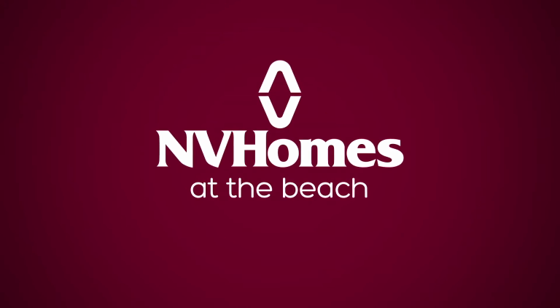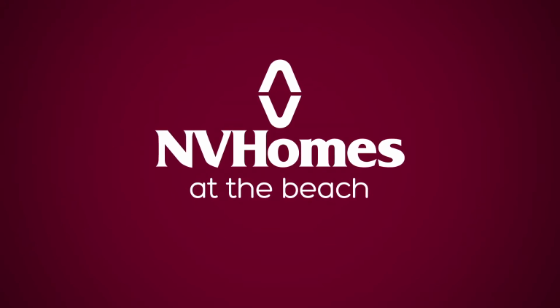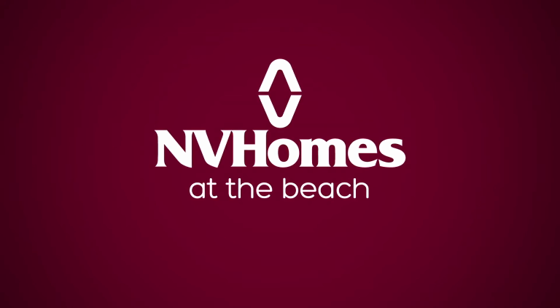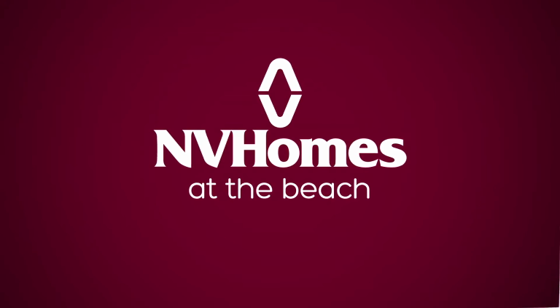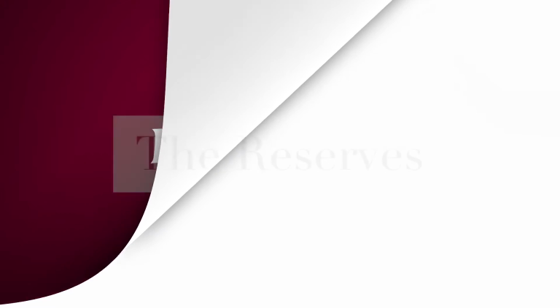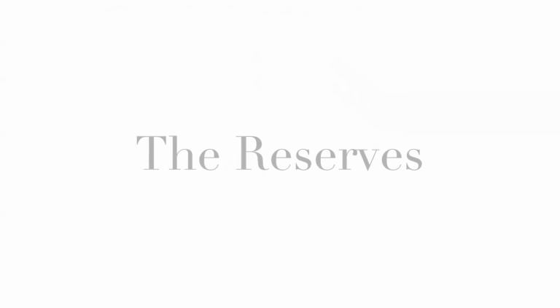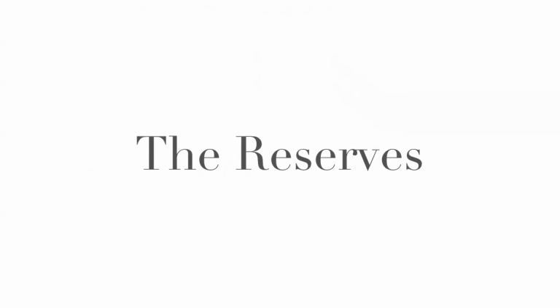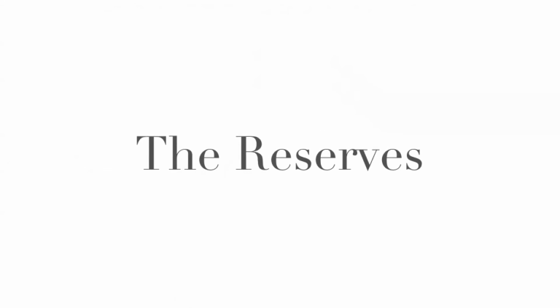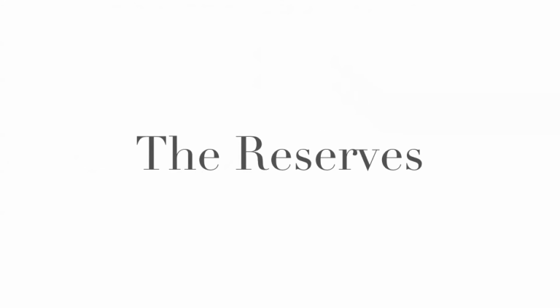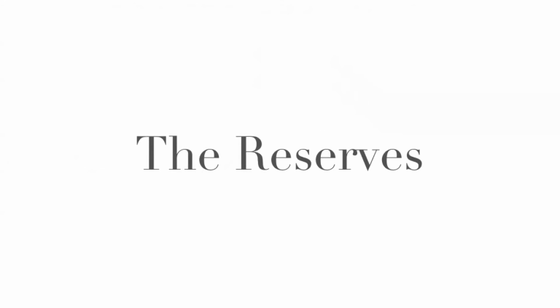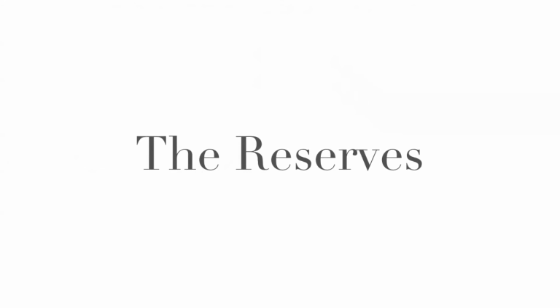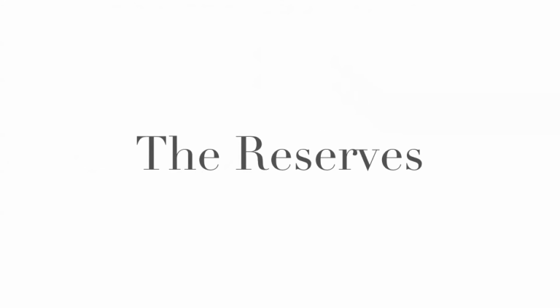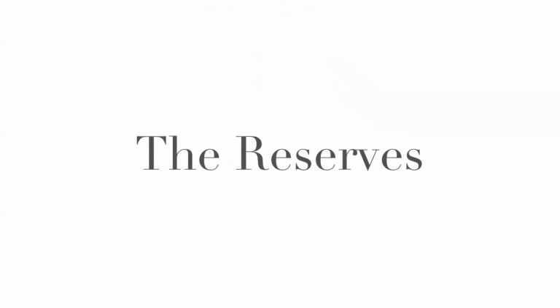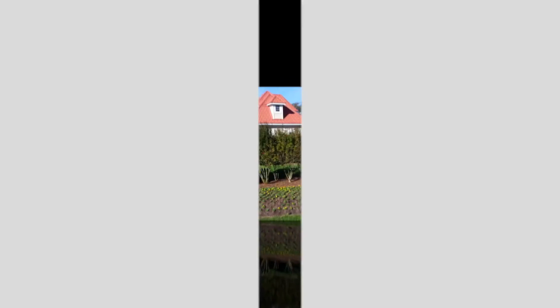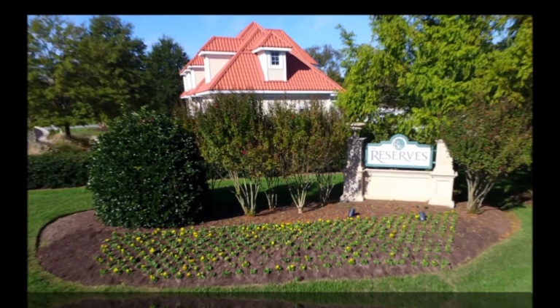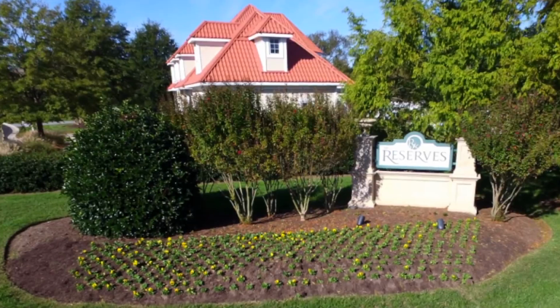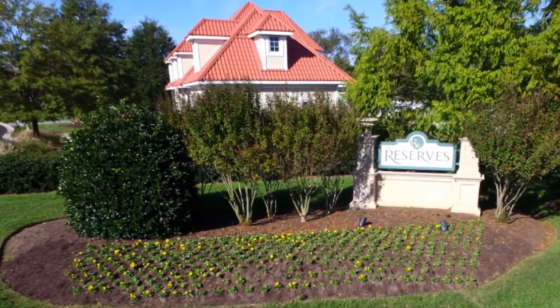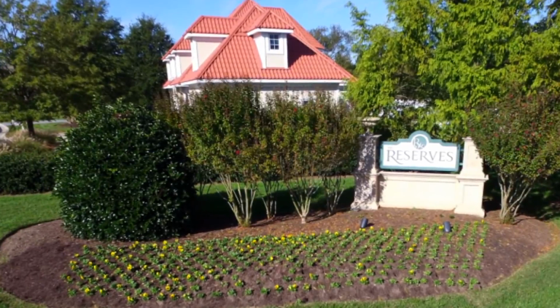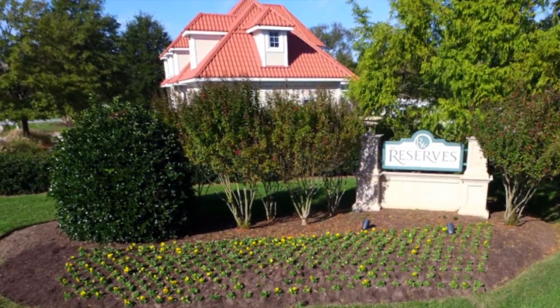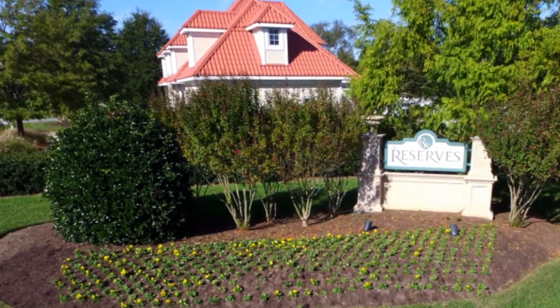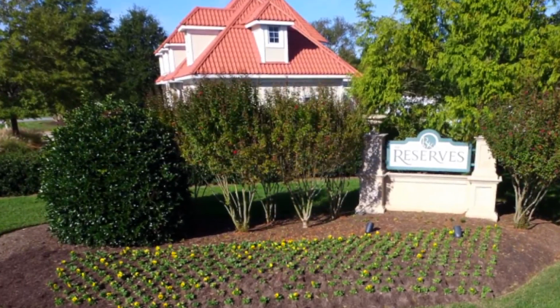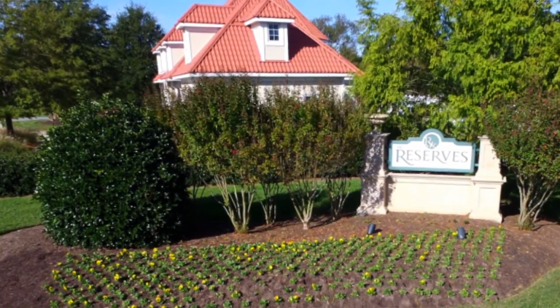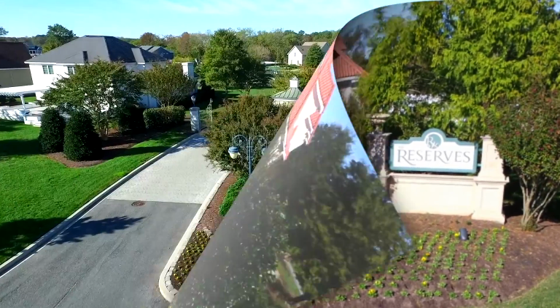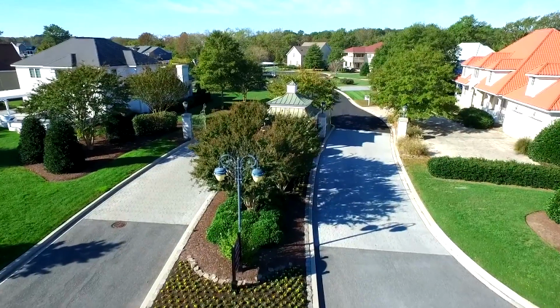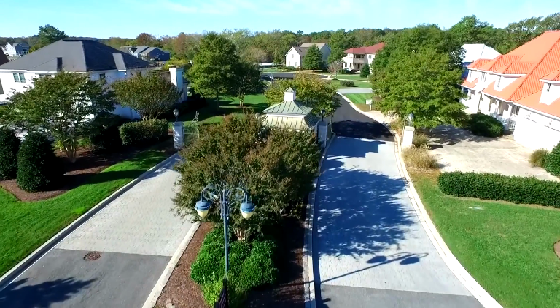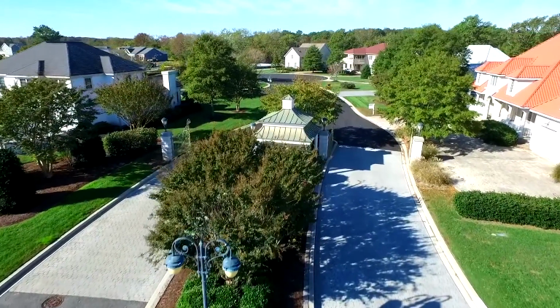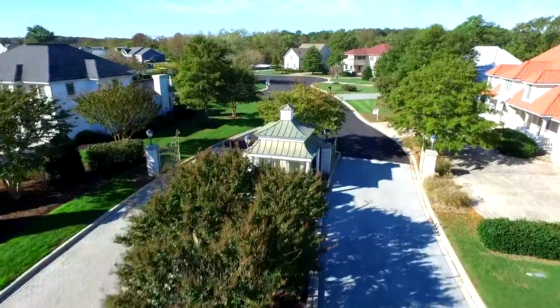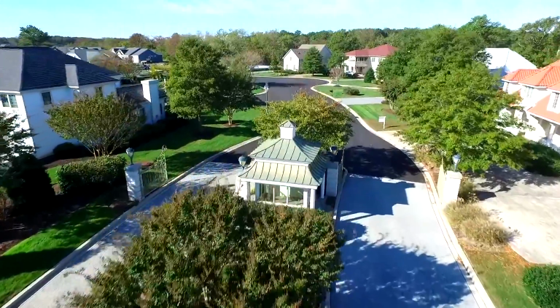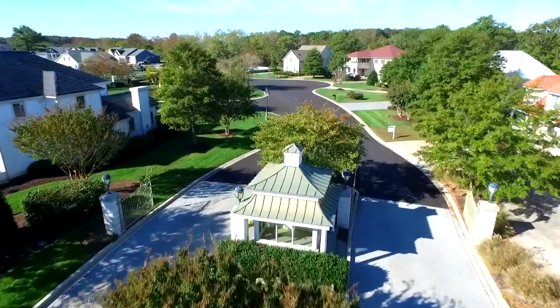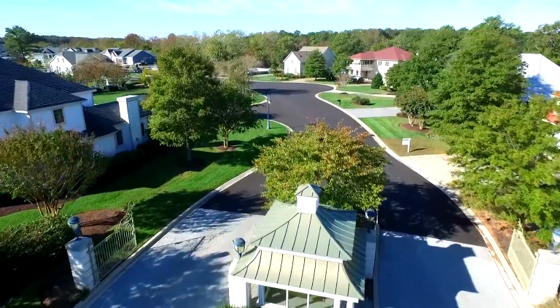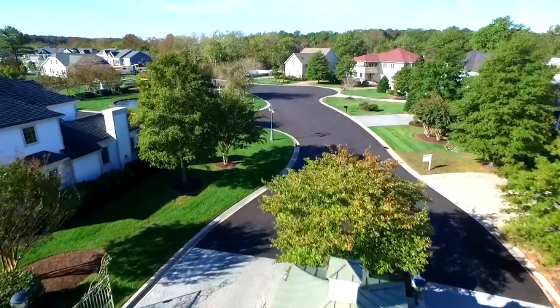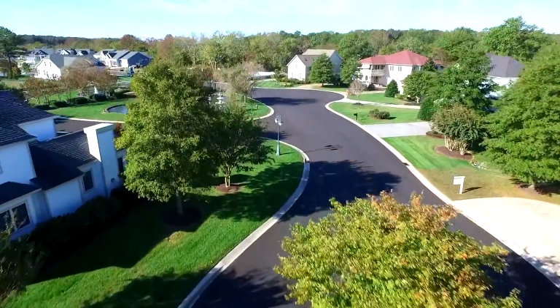Welcome to The Reserves, NV Homes' best-selling single-family home community with resort-style amenities and picturesque home sites. Set just two miles from the Atlantic Ocean in Ocean View, Delaware, The Reserves puts you moments from everything you love about Bethany Beach.